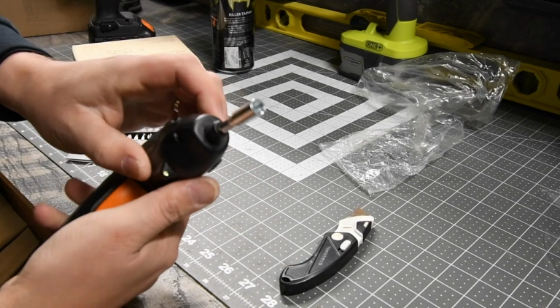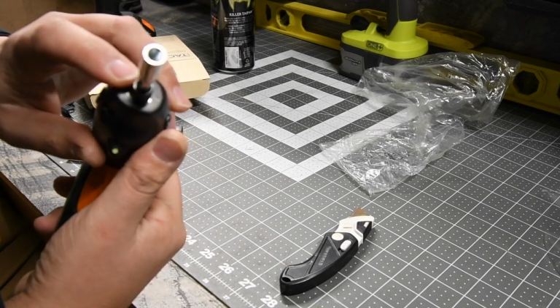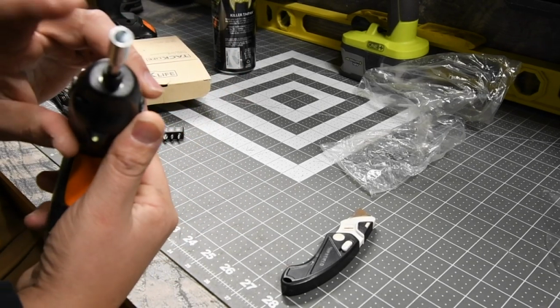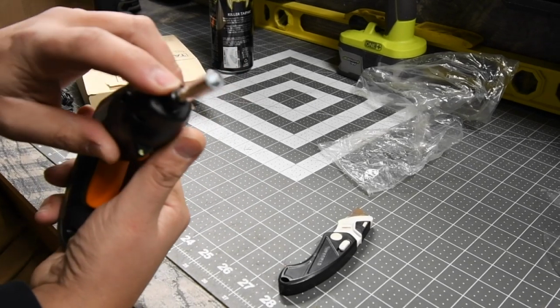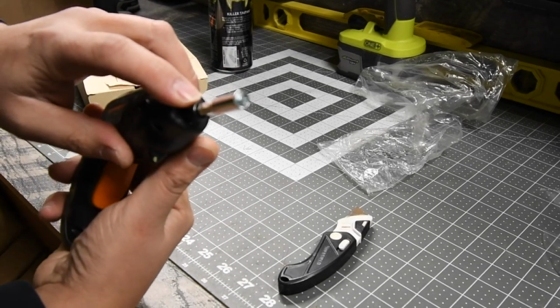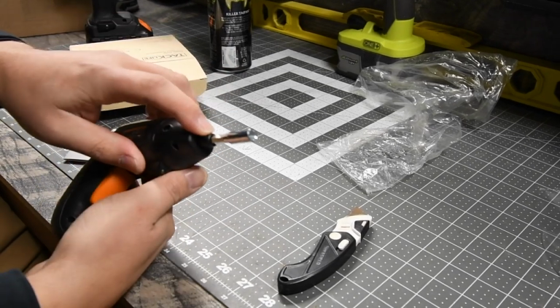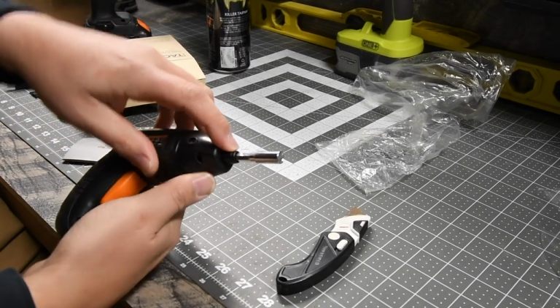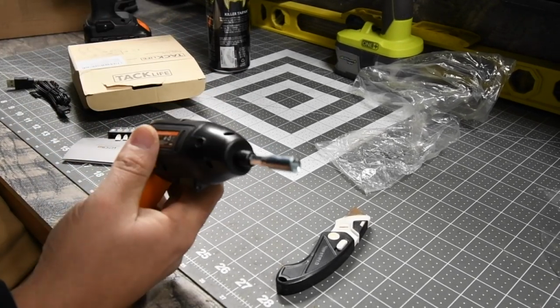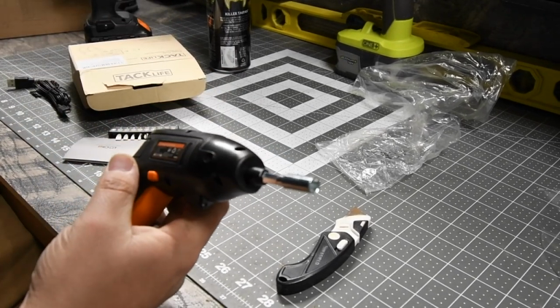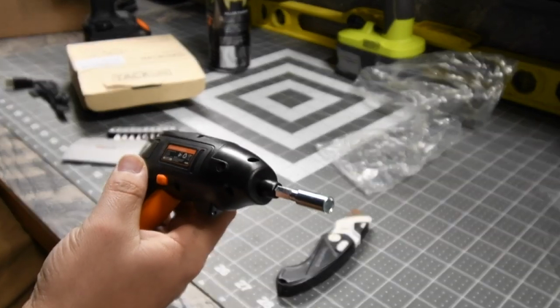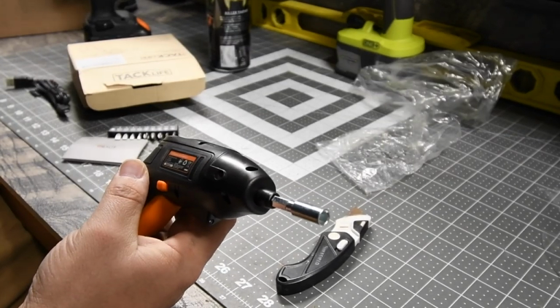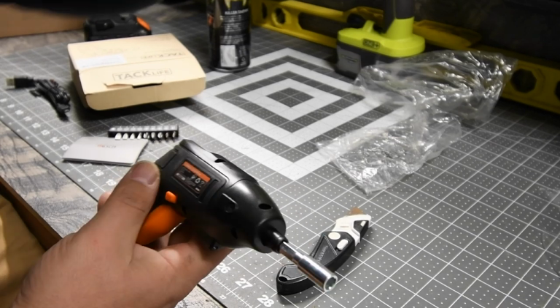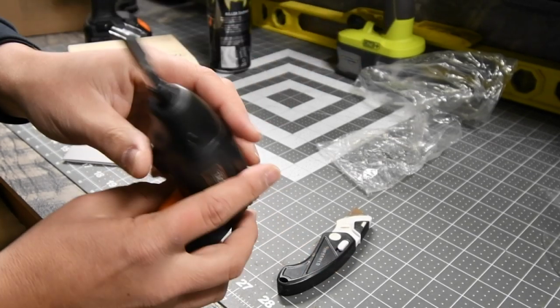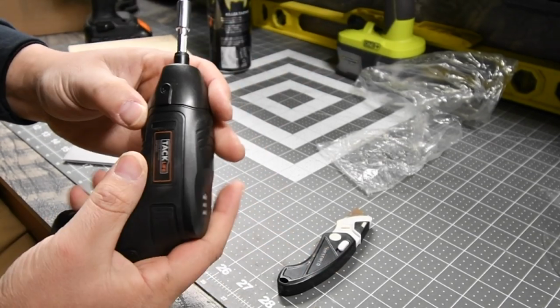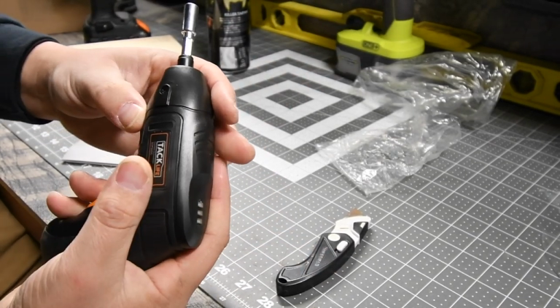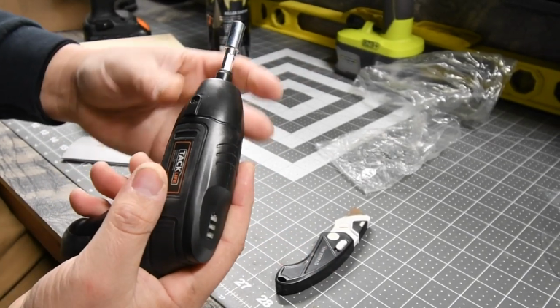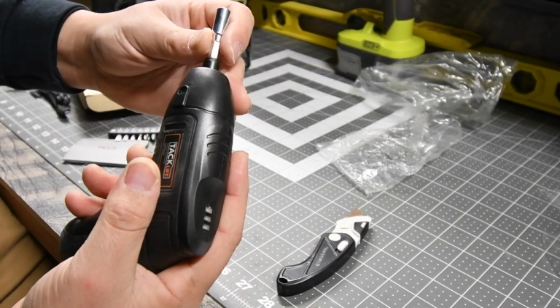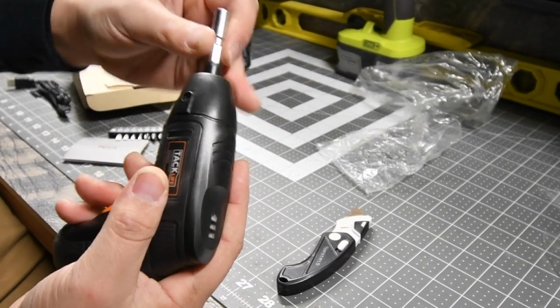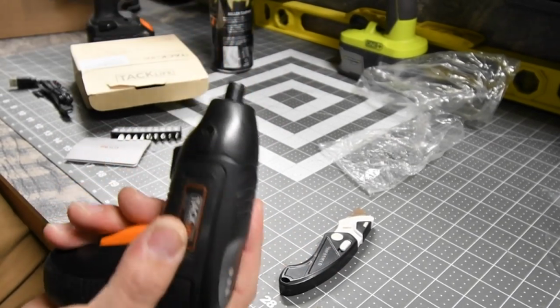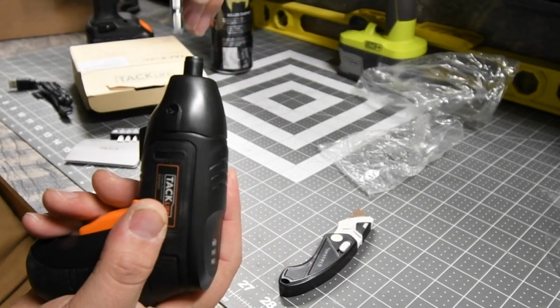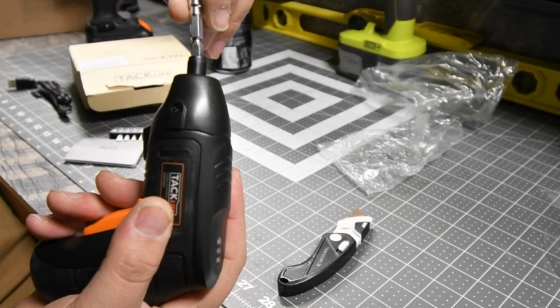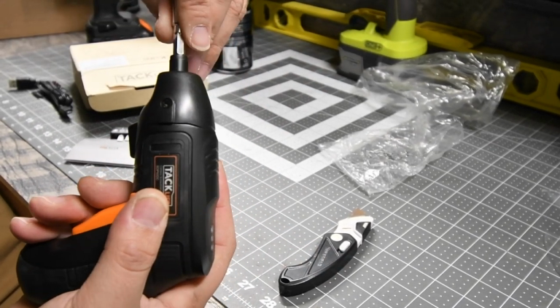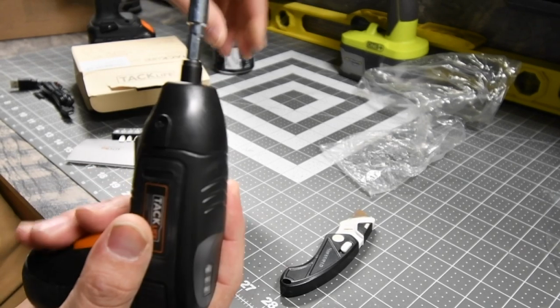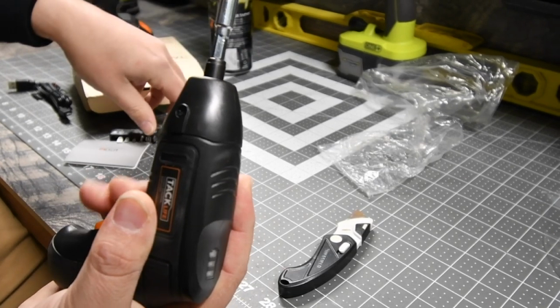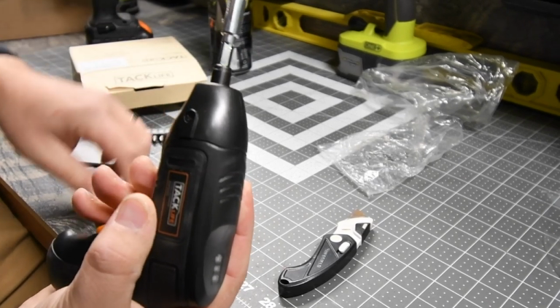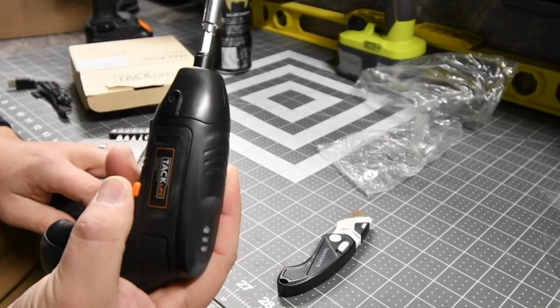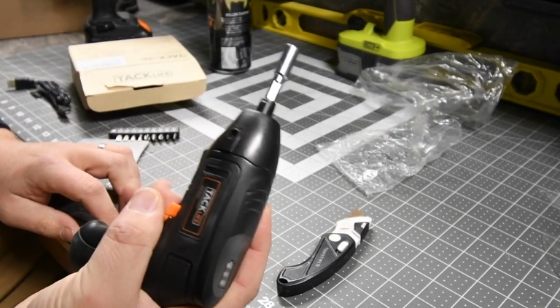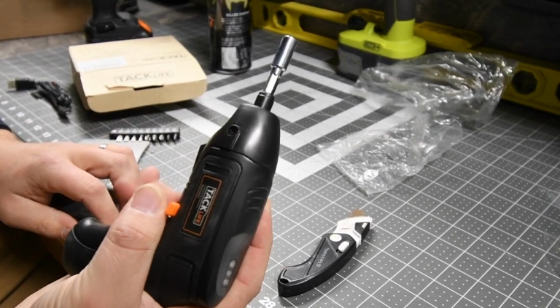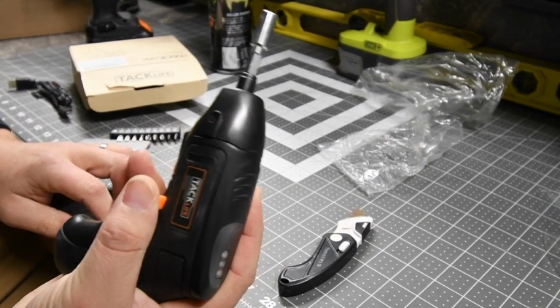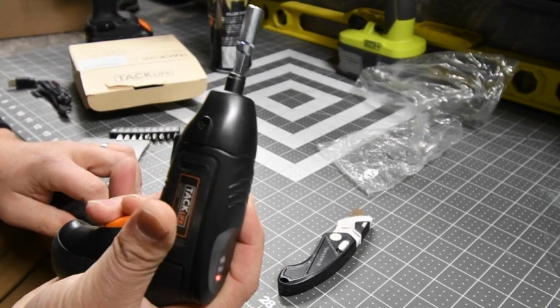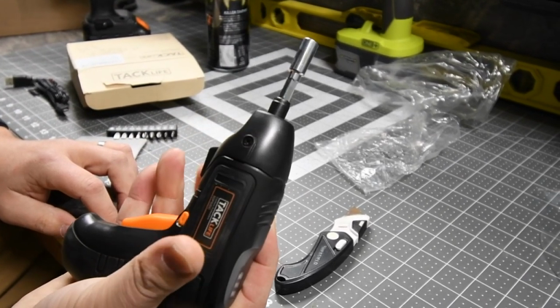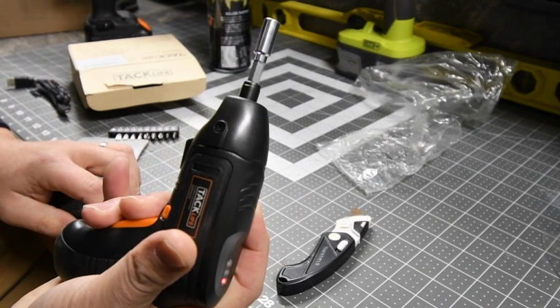It's just a quarter inch hex with a magnet, of course, and it has forward and reverse.